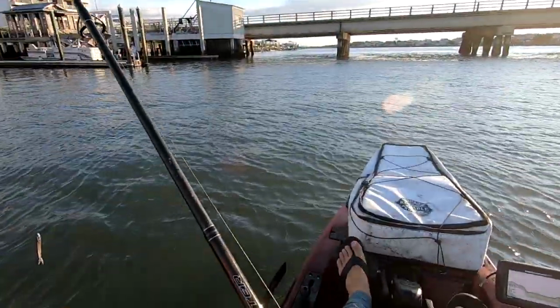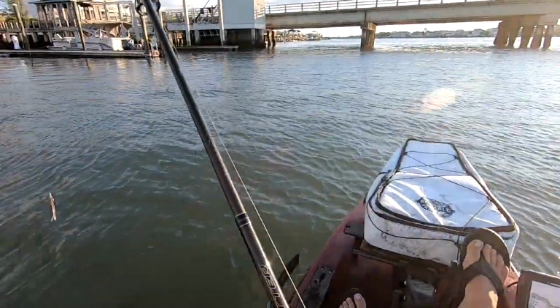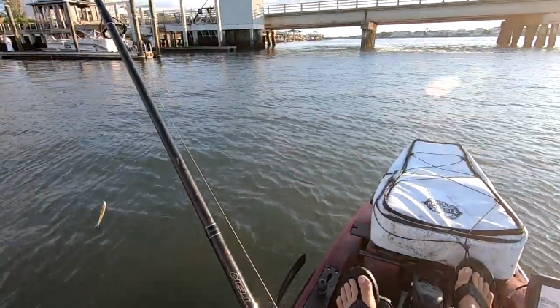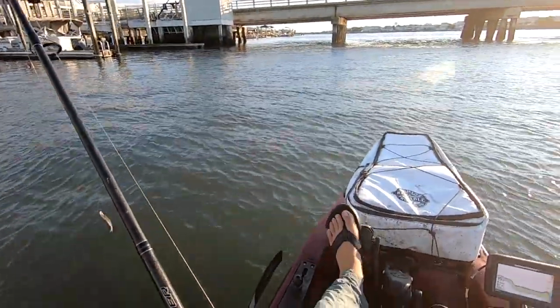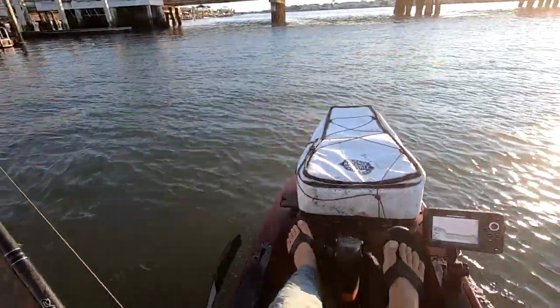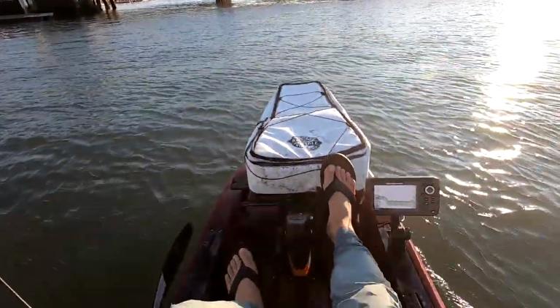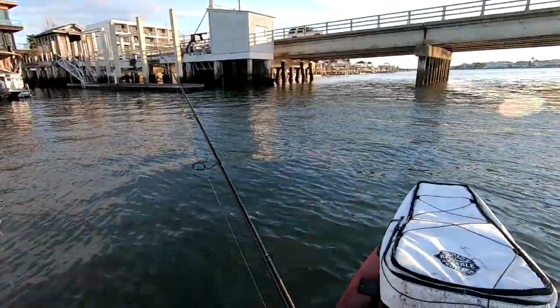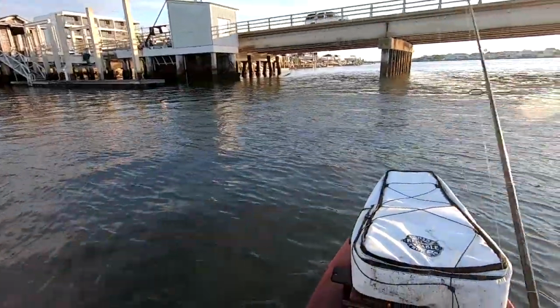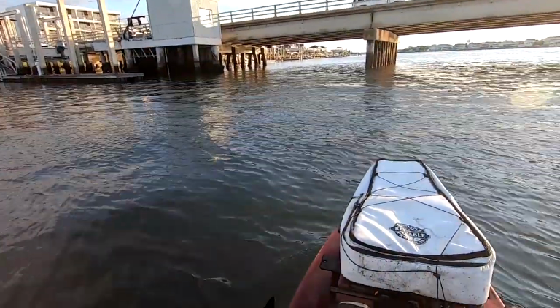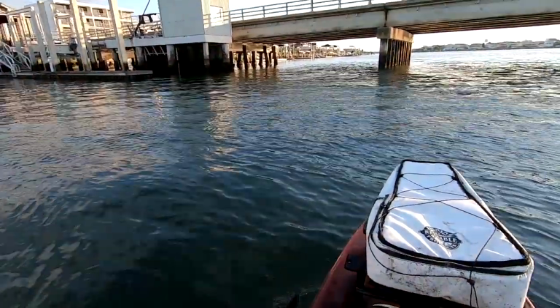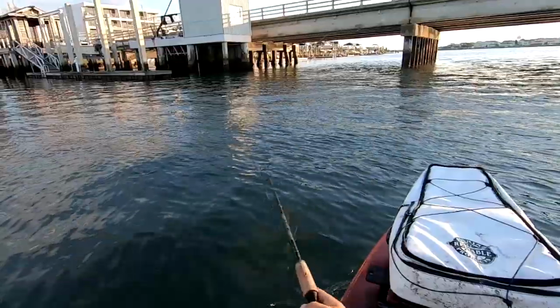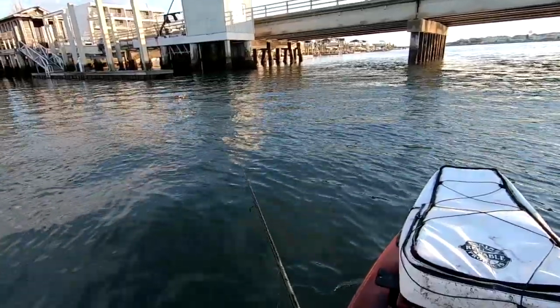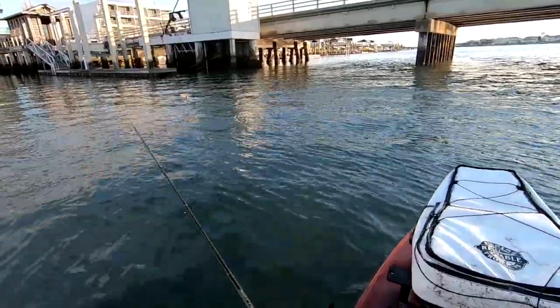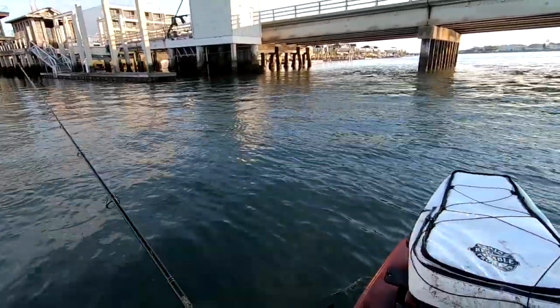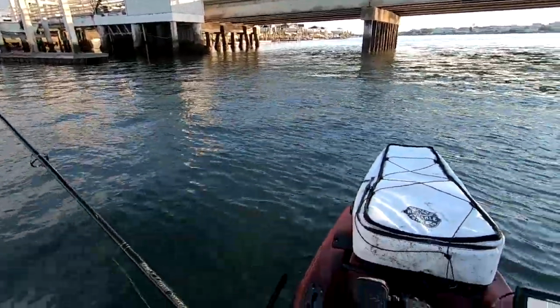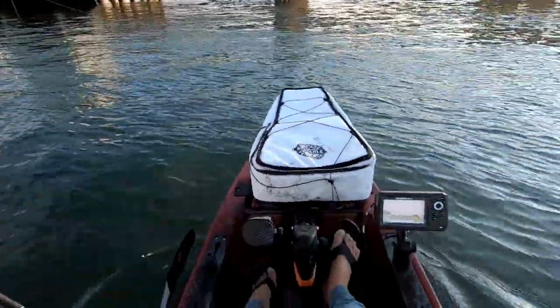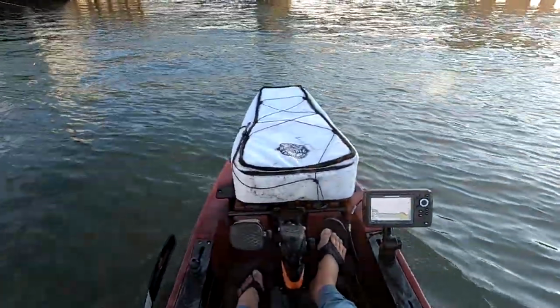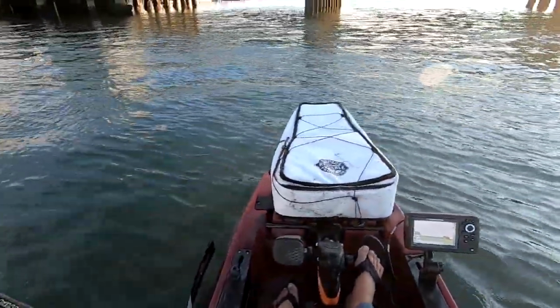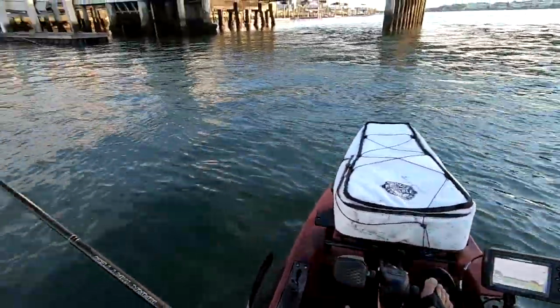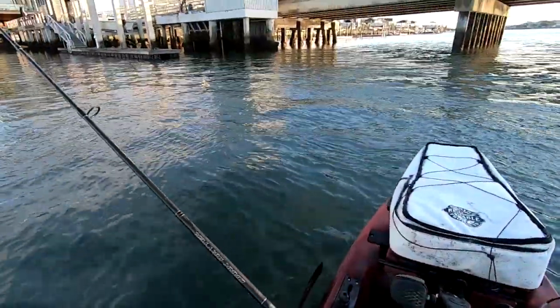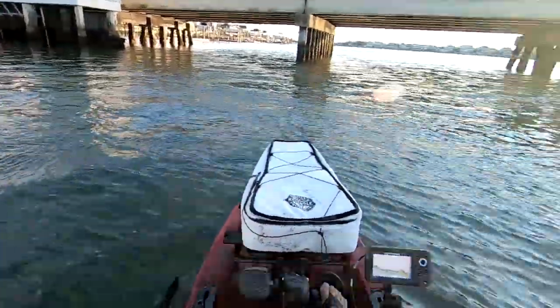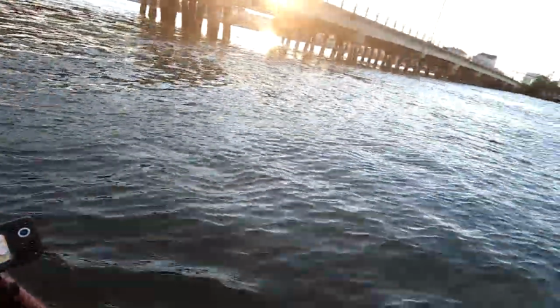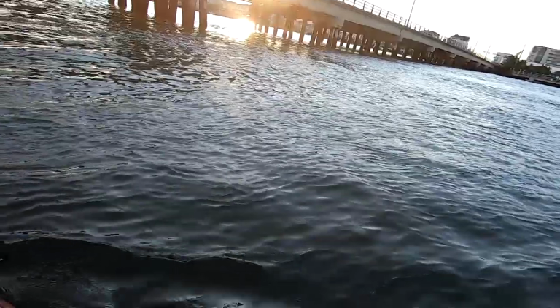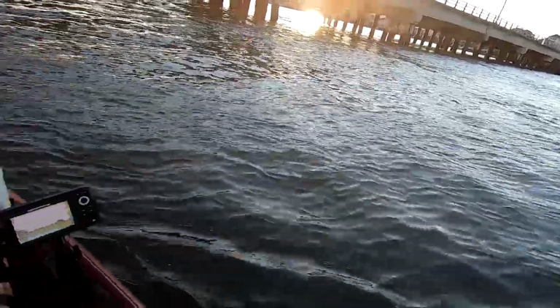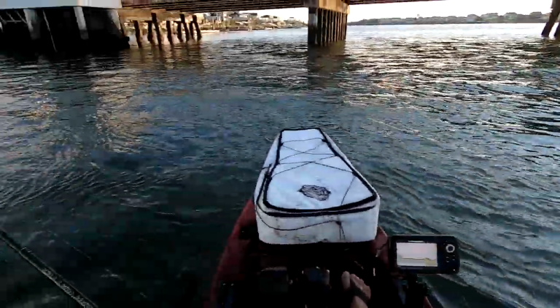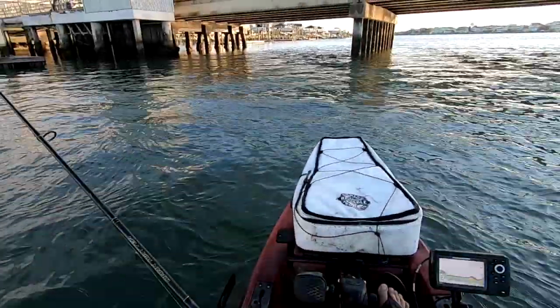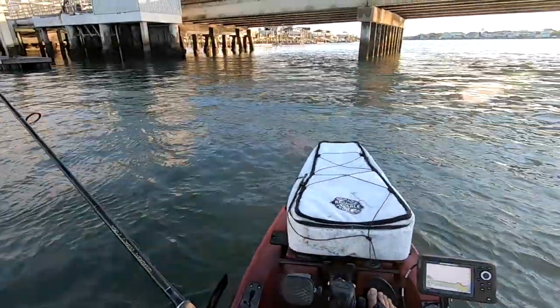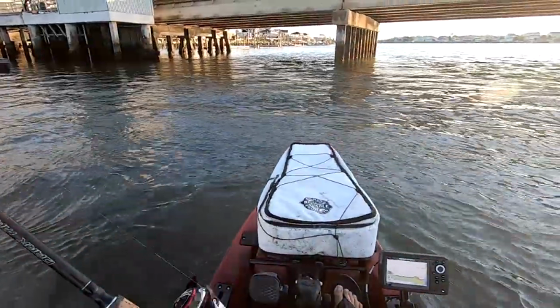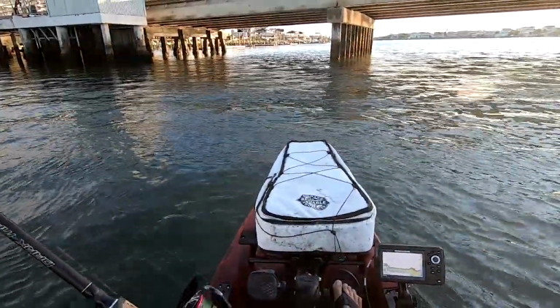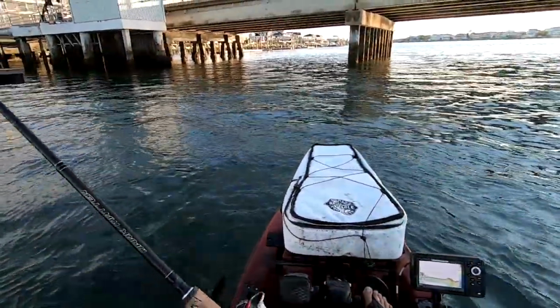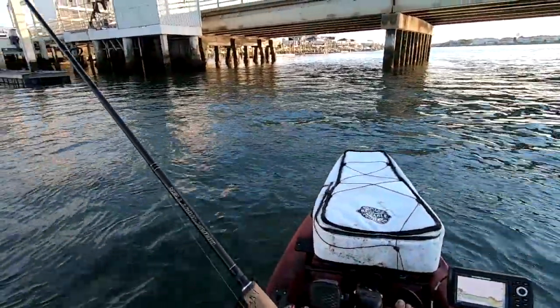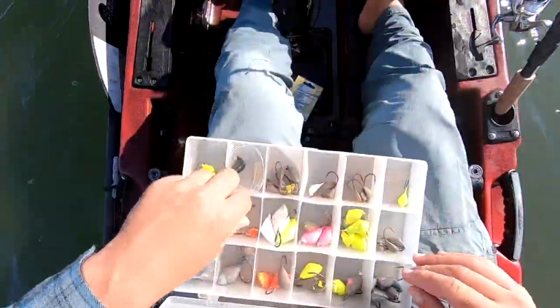Old bridge fishing, man. Bridge fishing is kind of what I sunk my teeth on, for the most part. Bridges are pretty diverse. Doesn't mean they're easy, though.